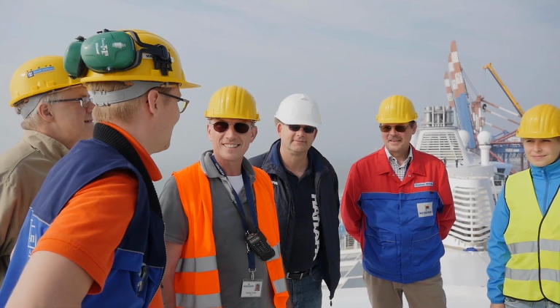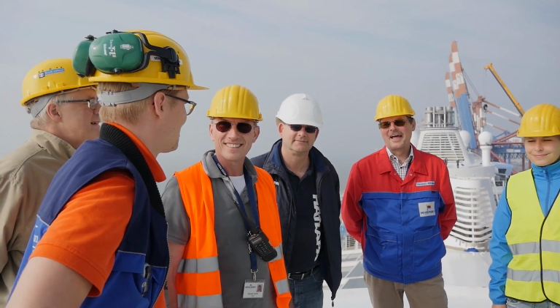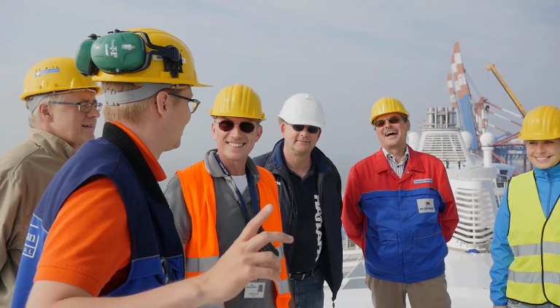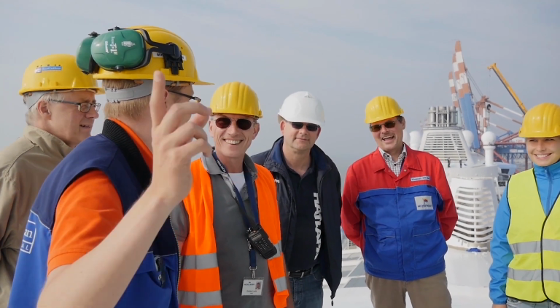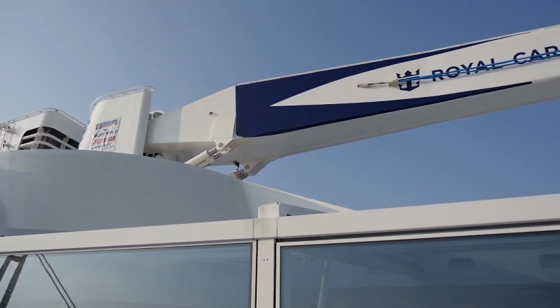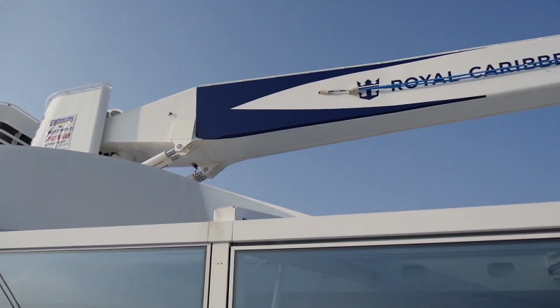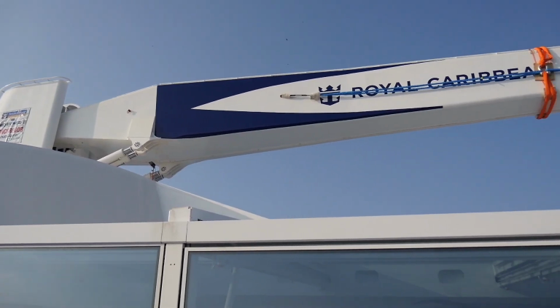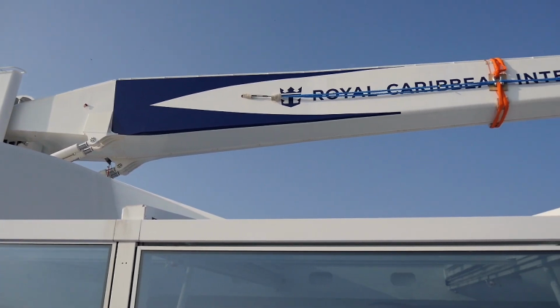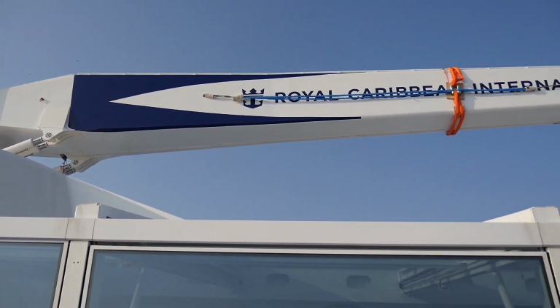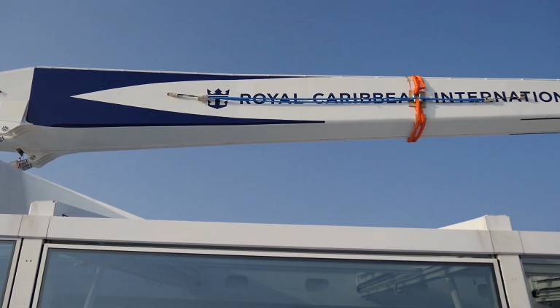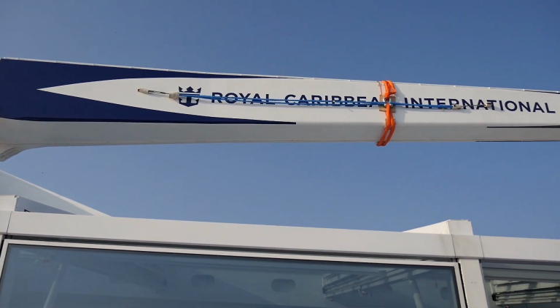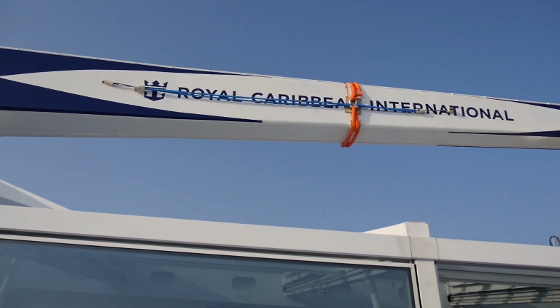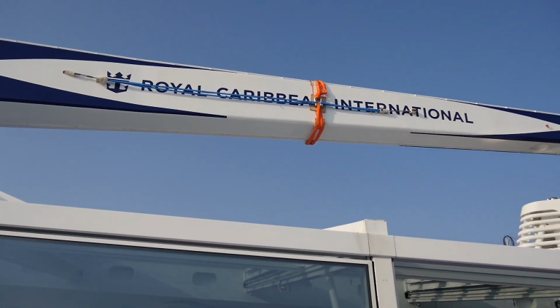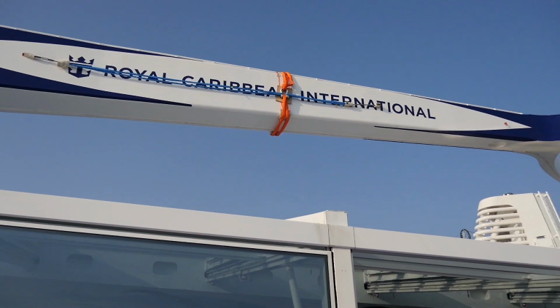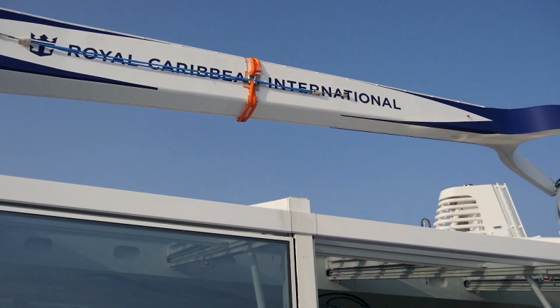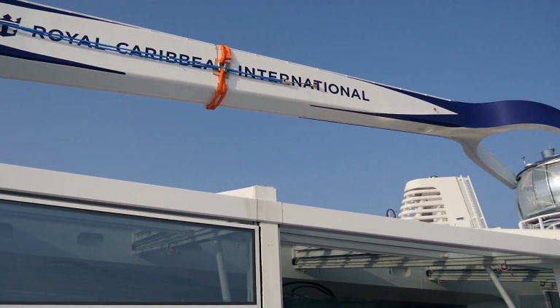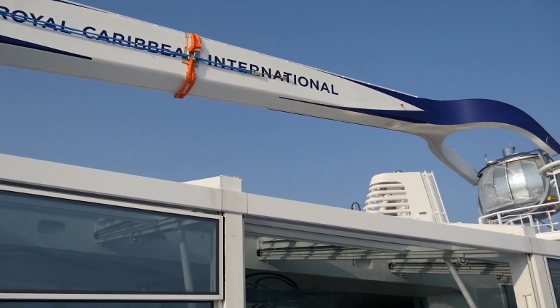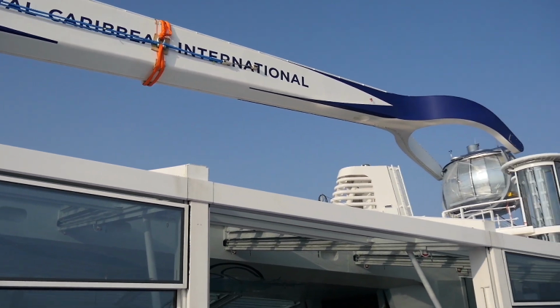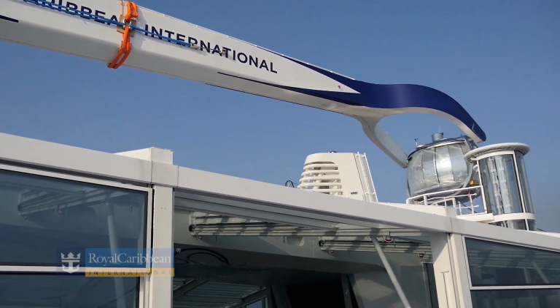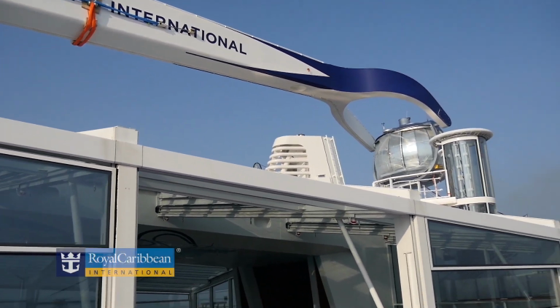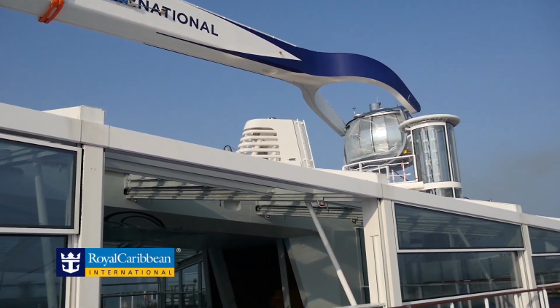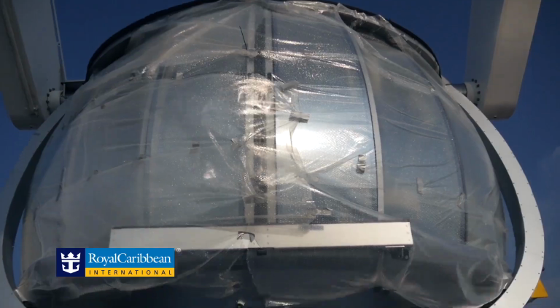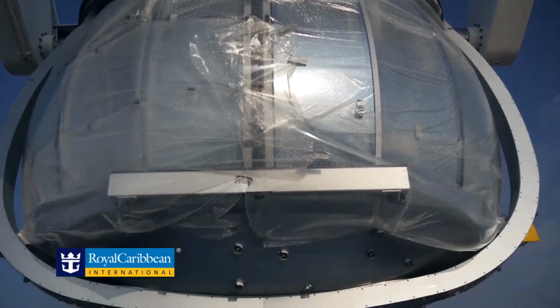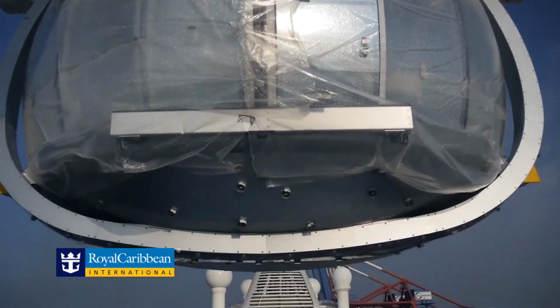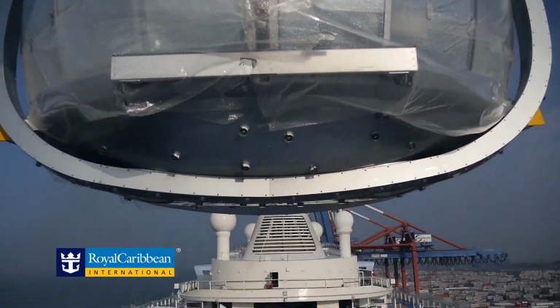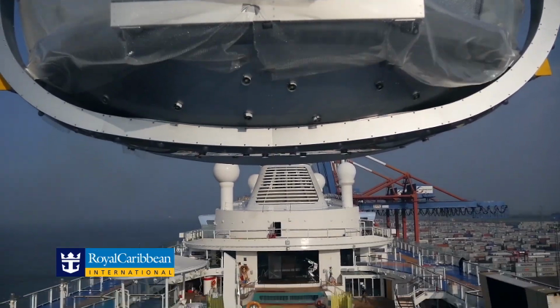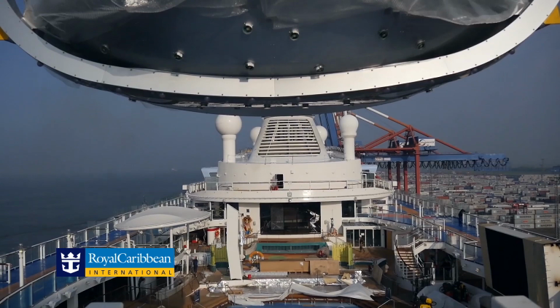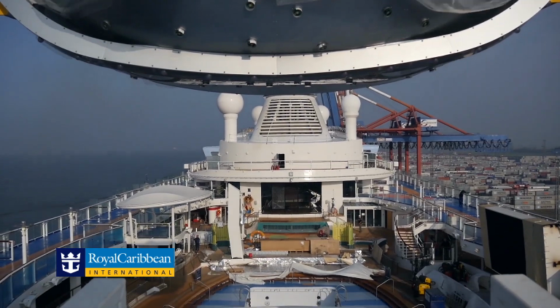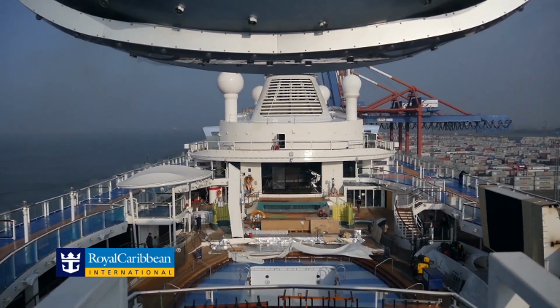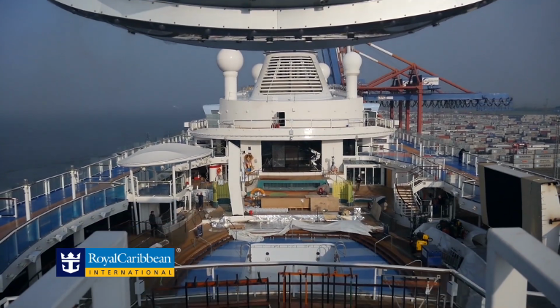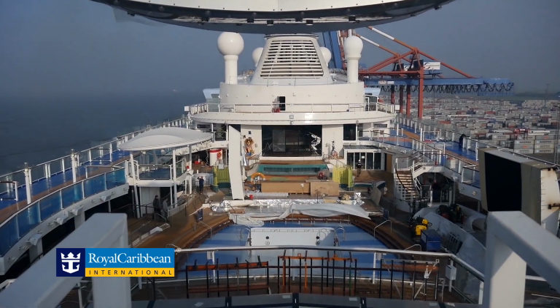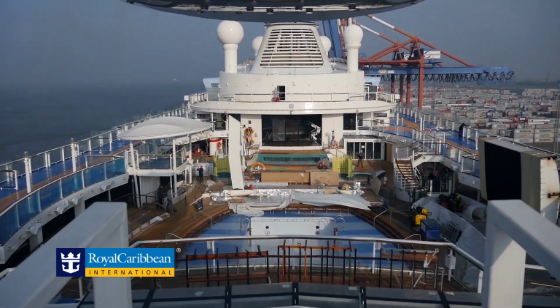Finally, we are going for sea trials with the ship, having also the Northstar in, and then doing really interesting tests when we are running the Northstar while the ship is at sea.